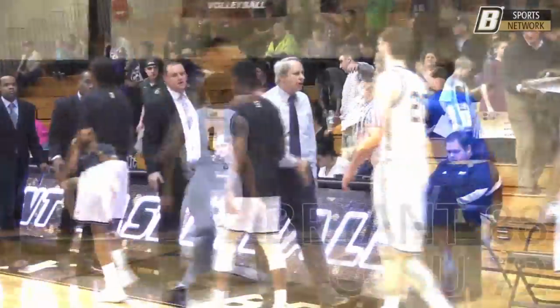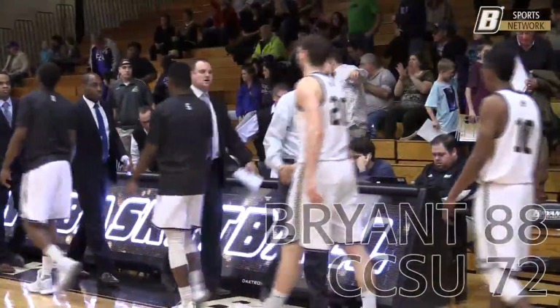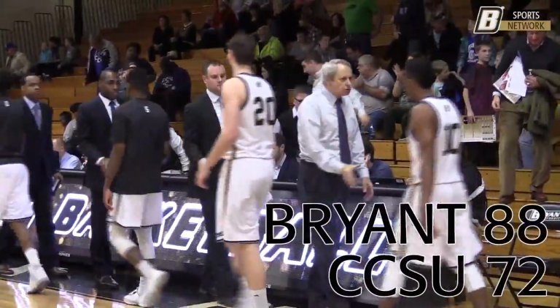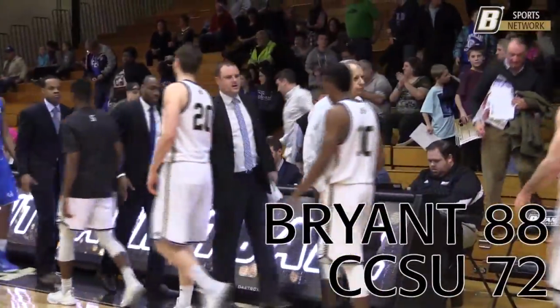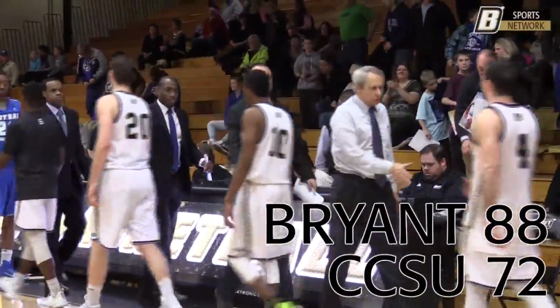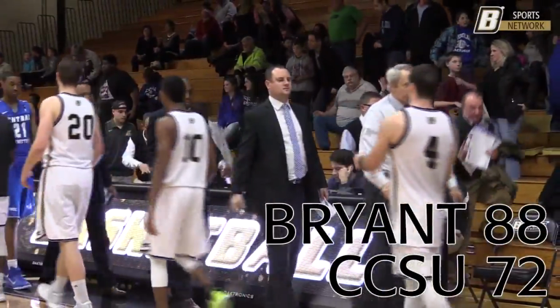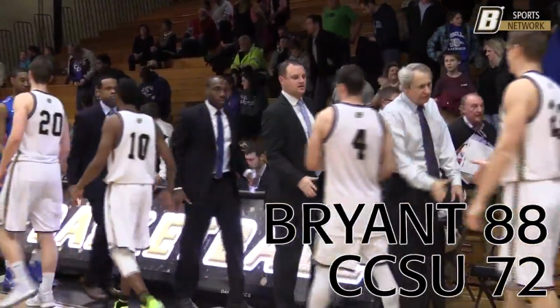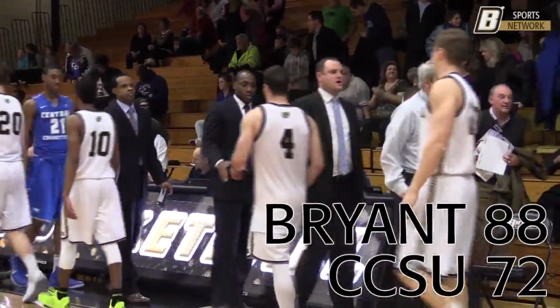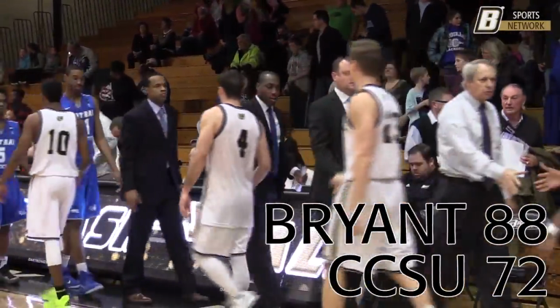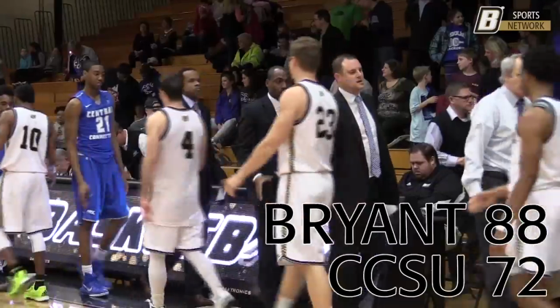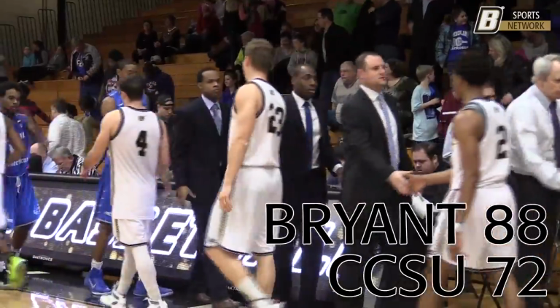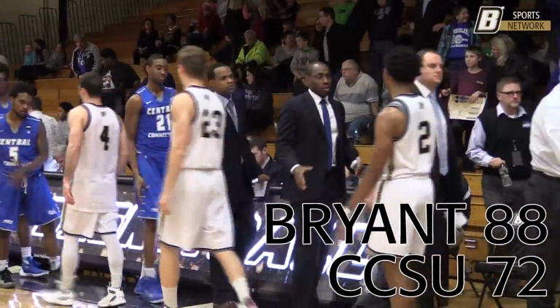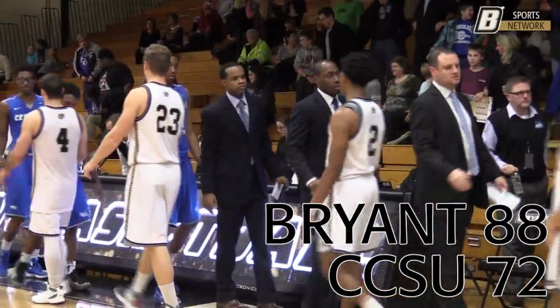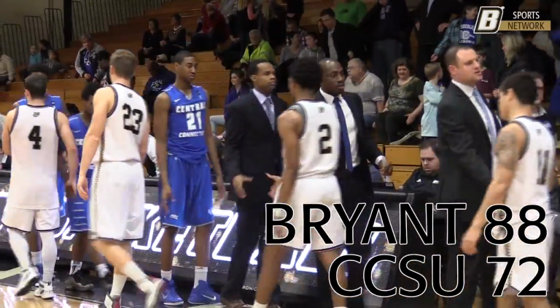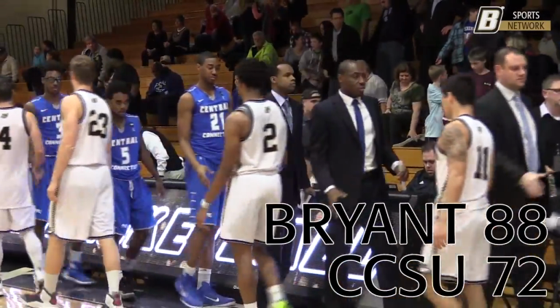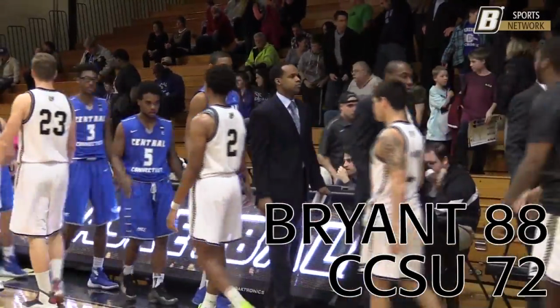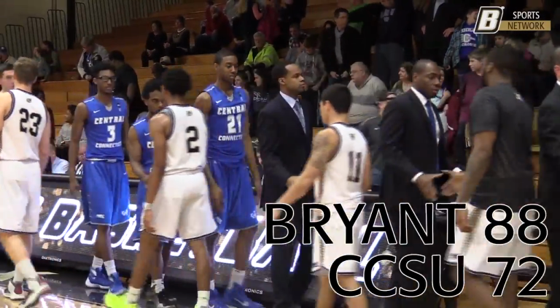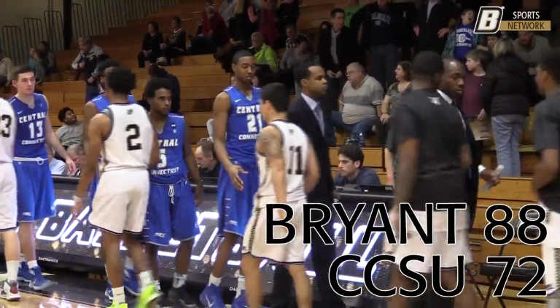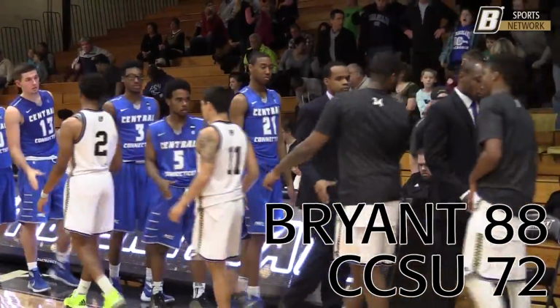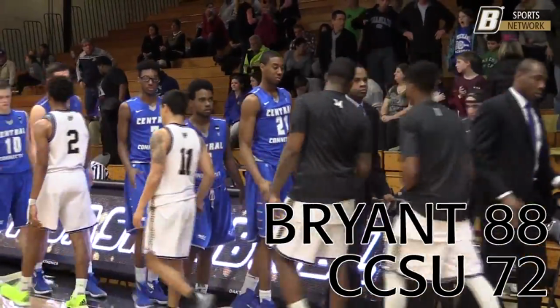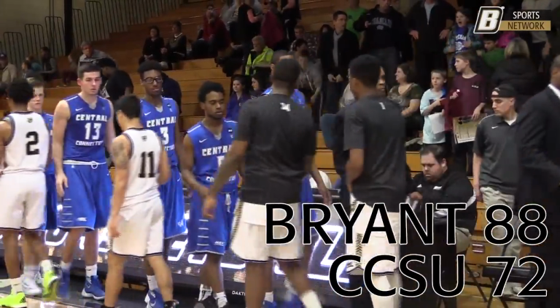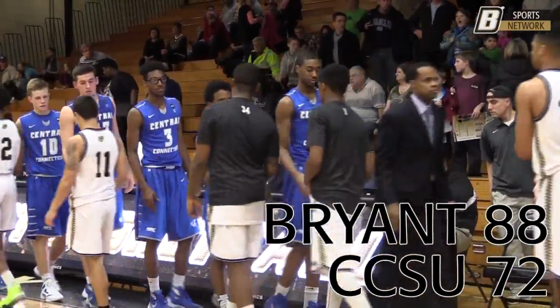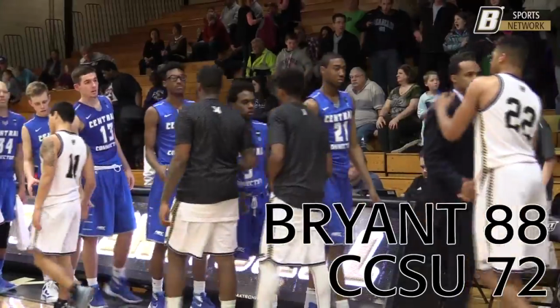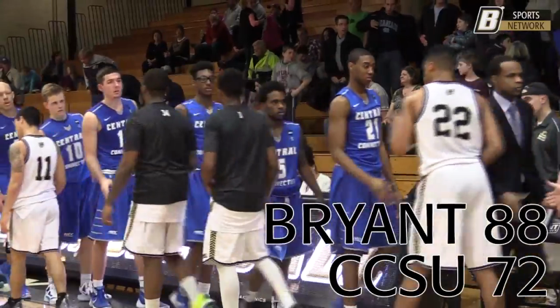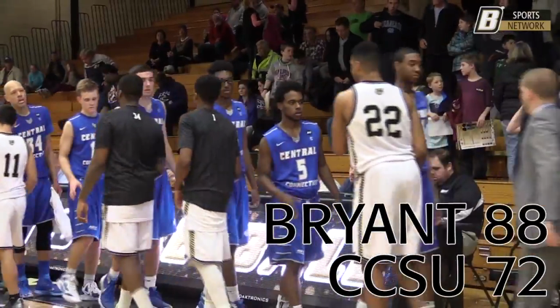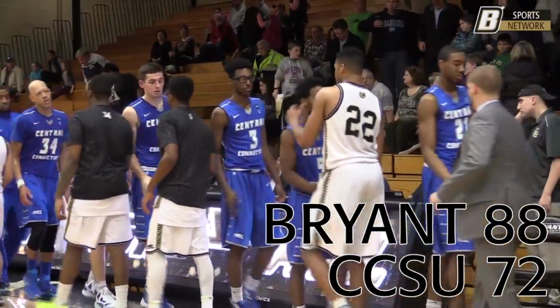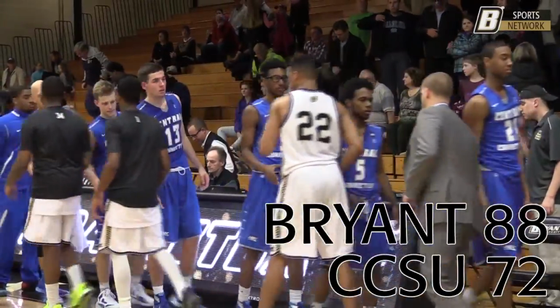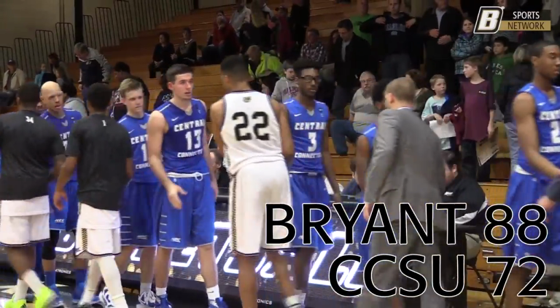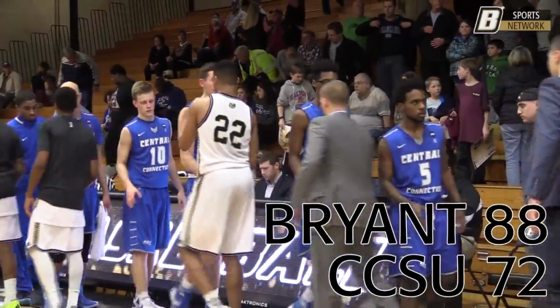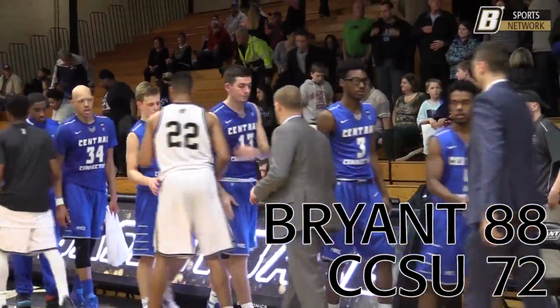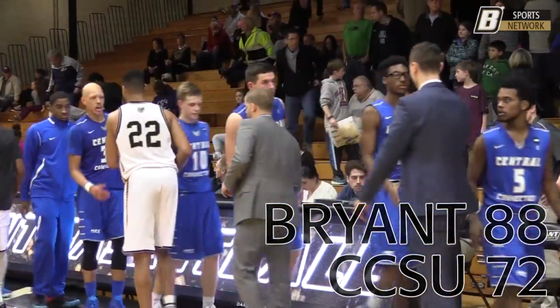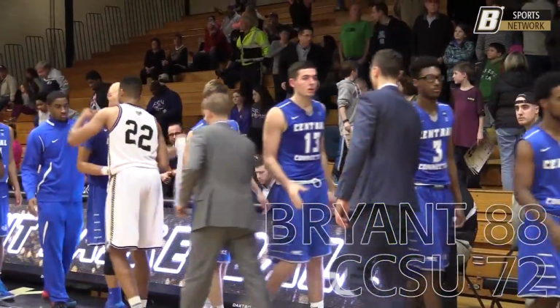Bryan improves to four and ten on the season. They have bounced back from nine straight losses with back-to-back wins for the second time this season. Your final score today: Bryan 88, Central Connecticut State 72.